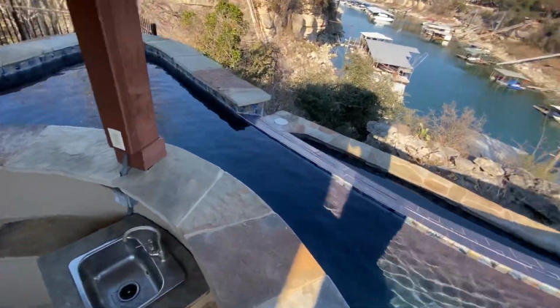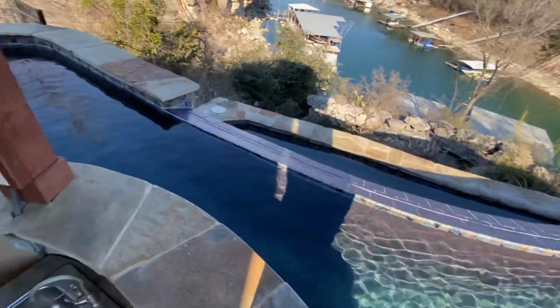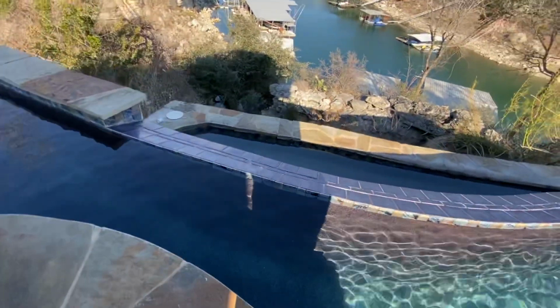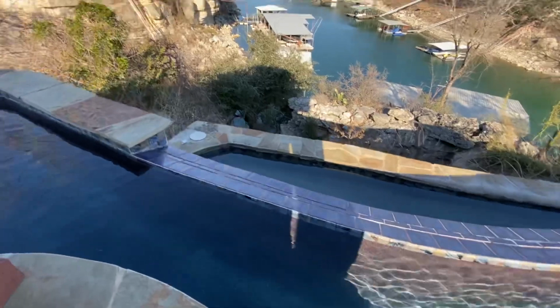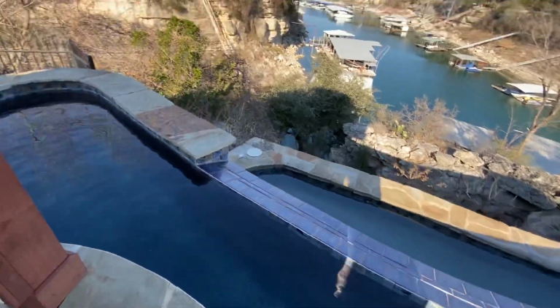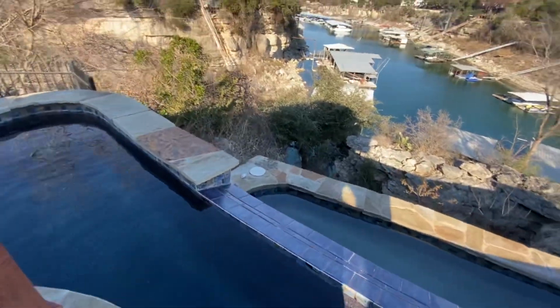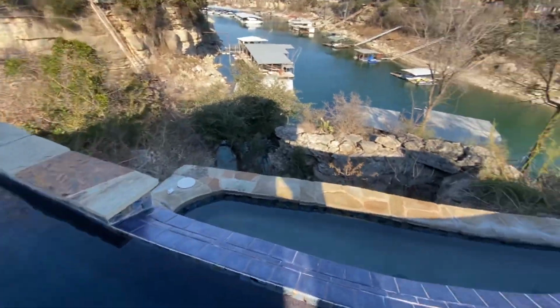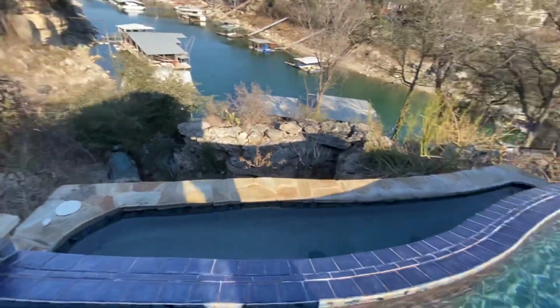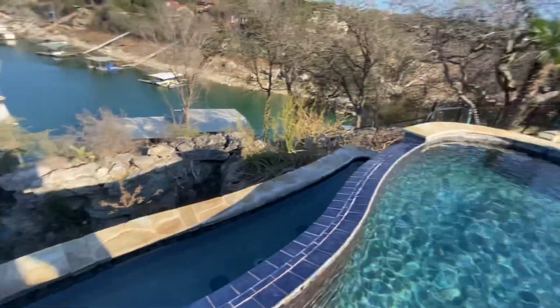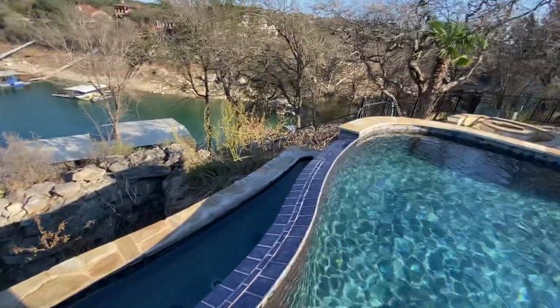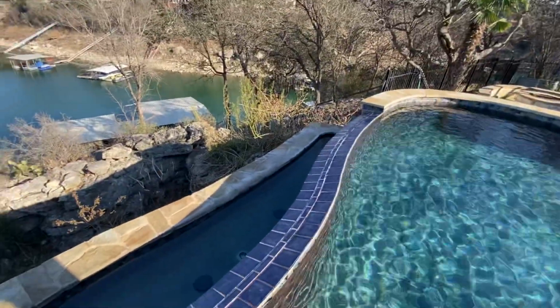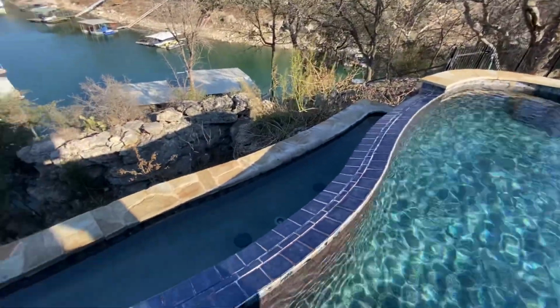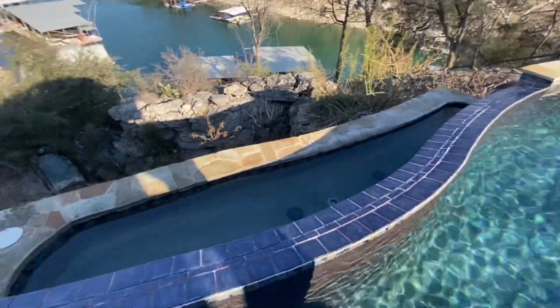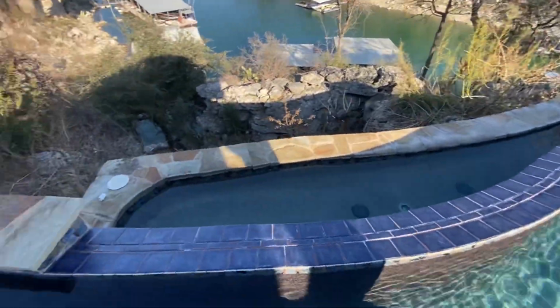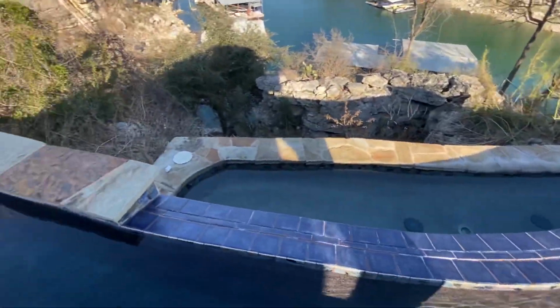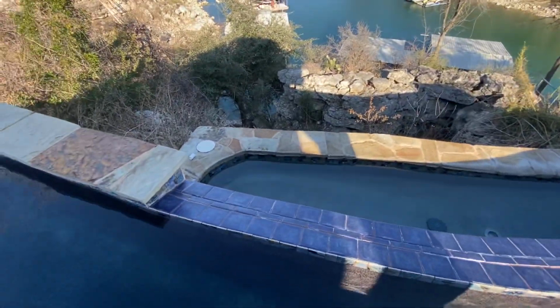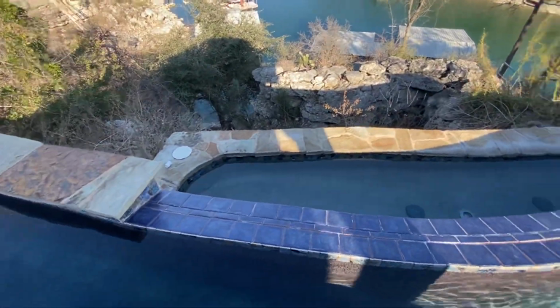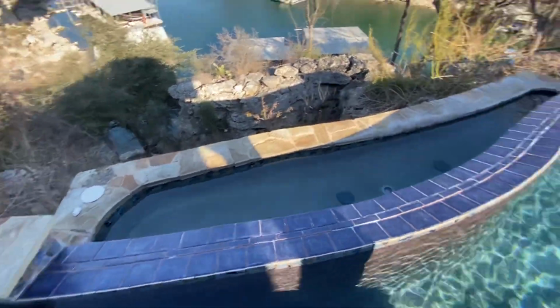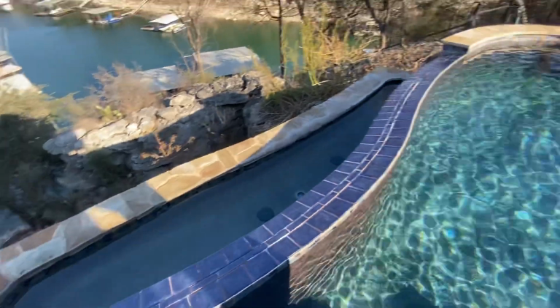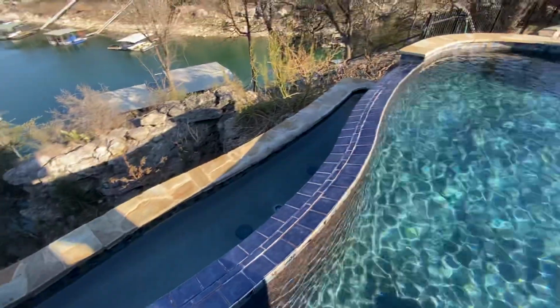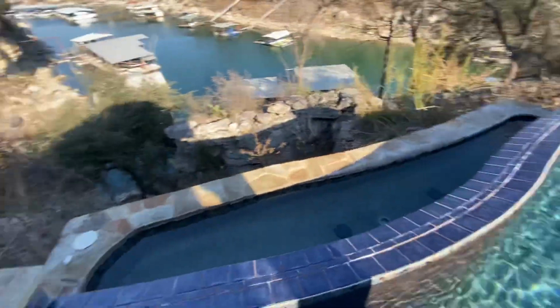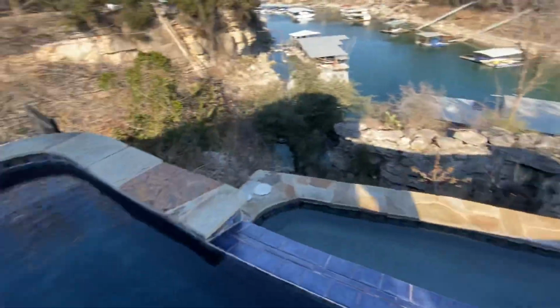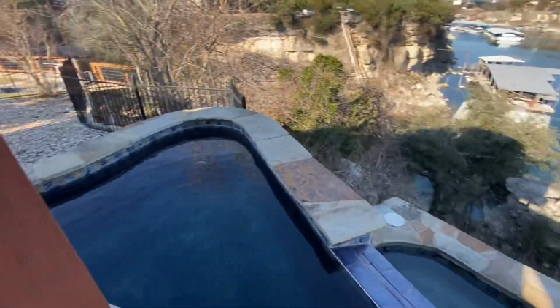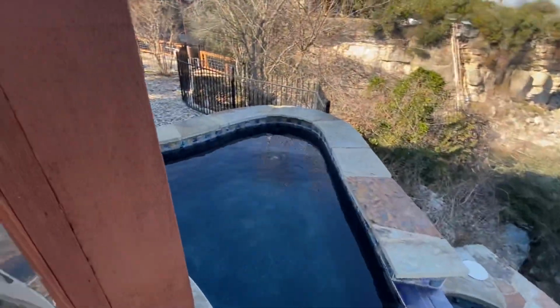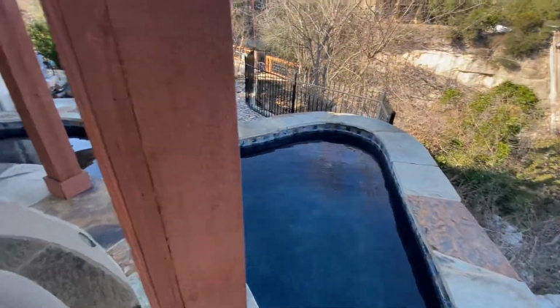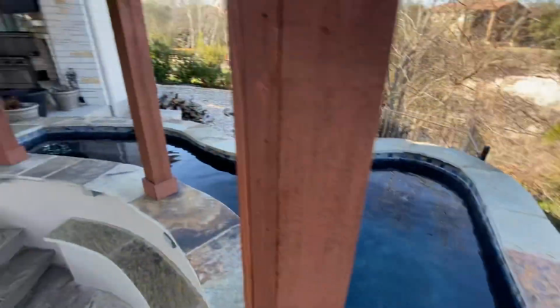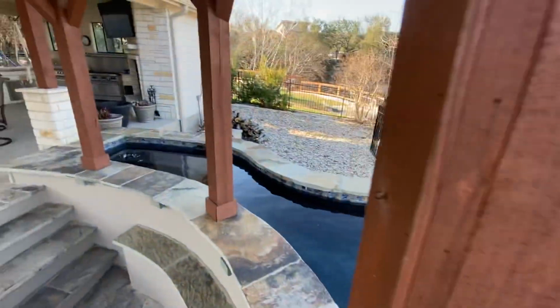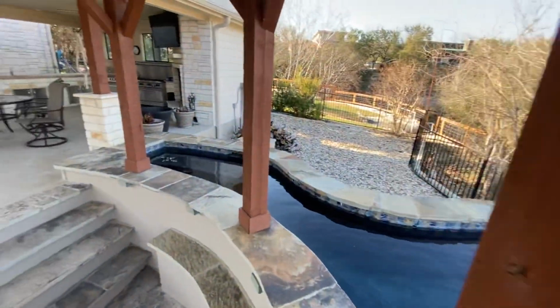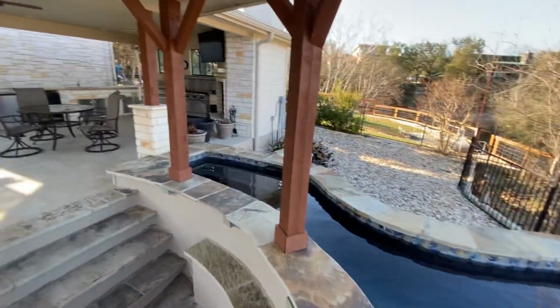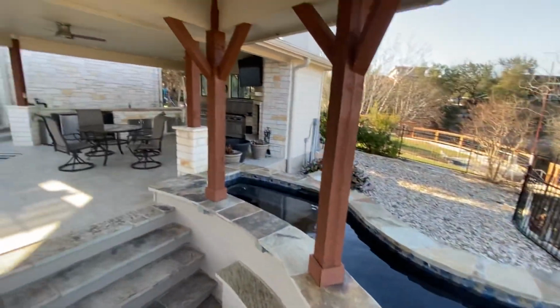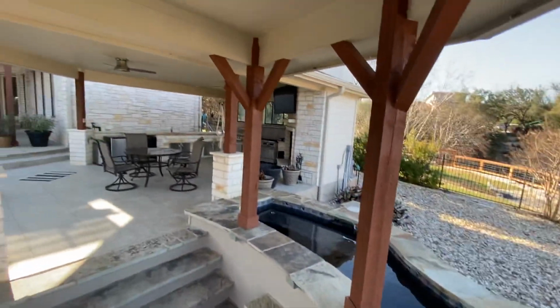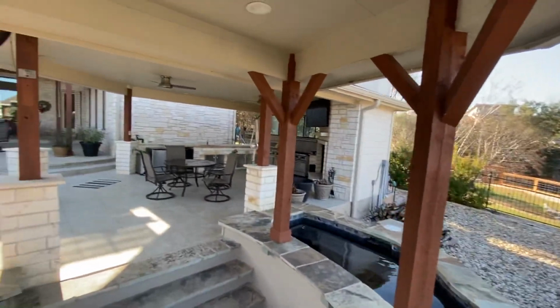The pool meanders around this bar and has a little bit of a negative edge-like feature here that you could turn on. The pool goes all the way around.